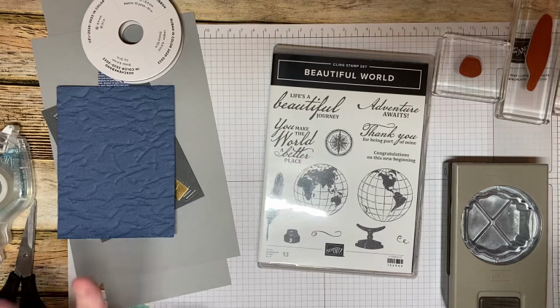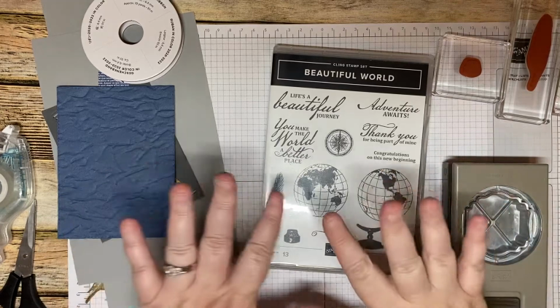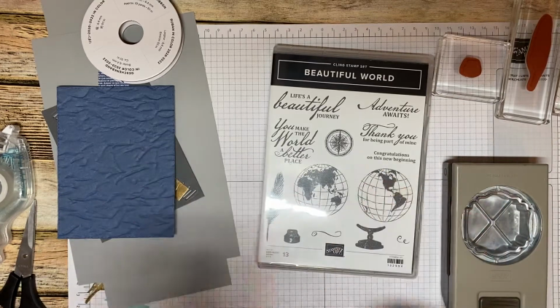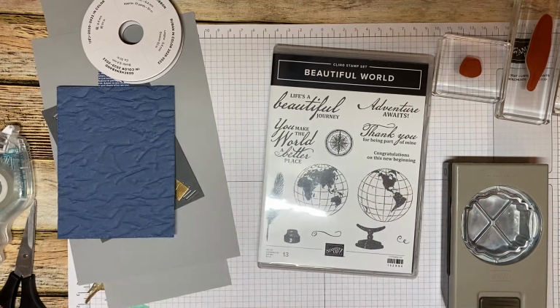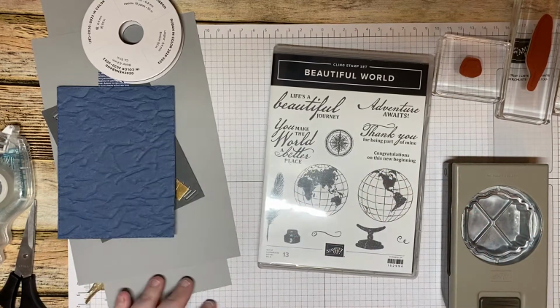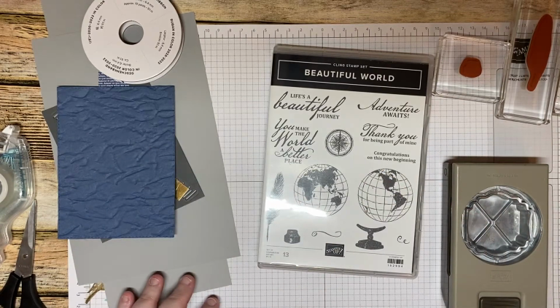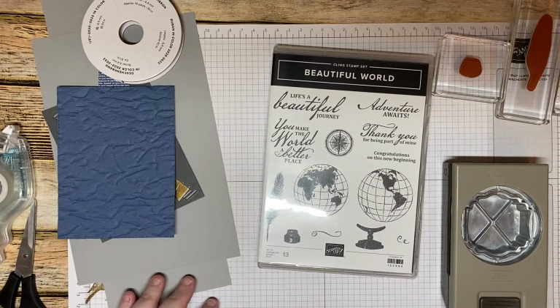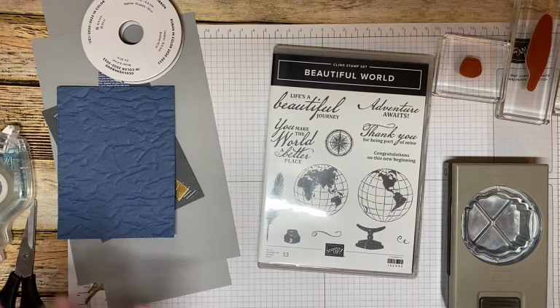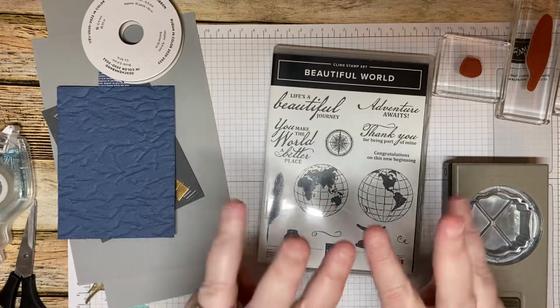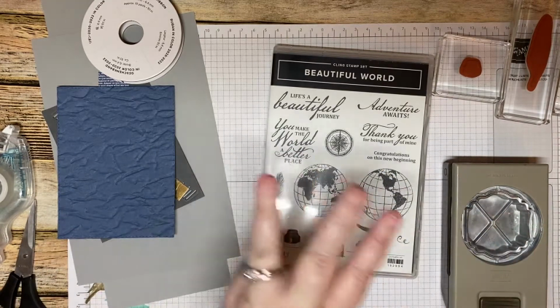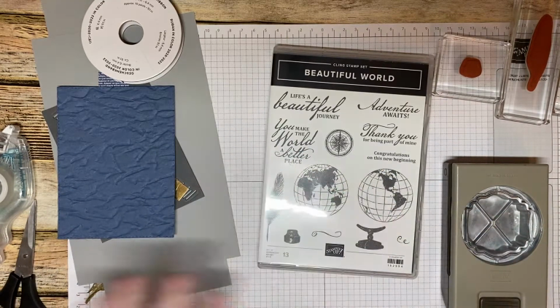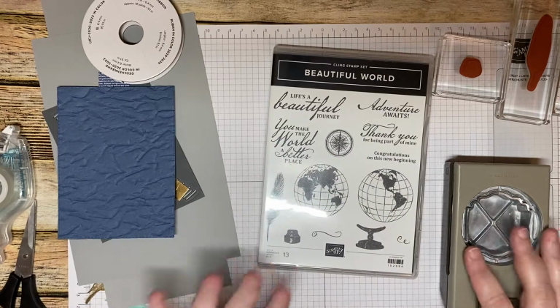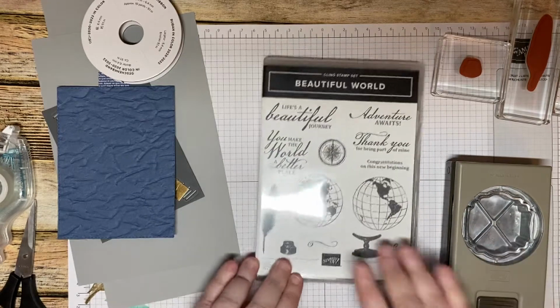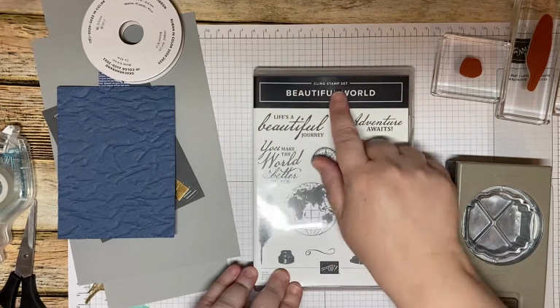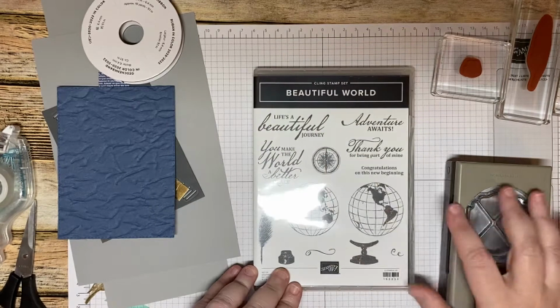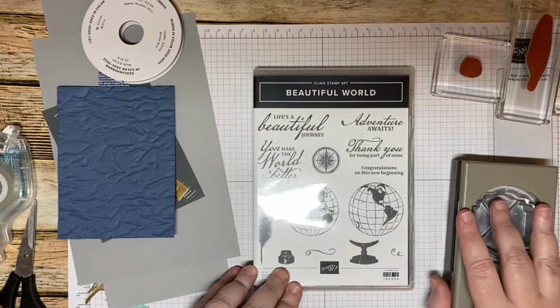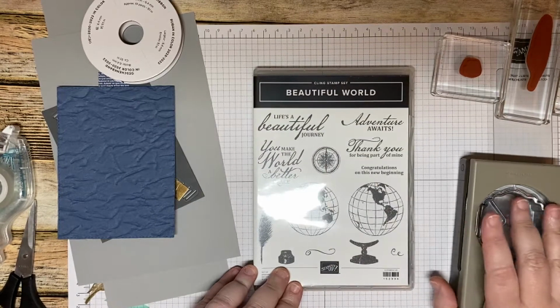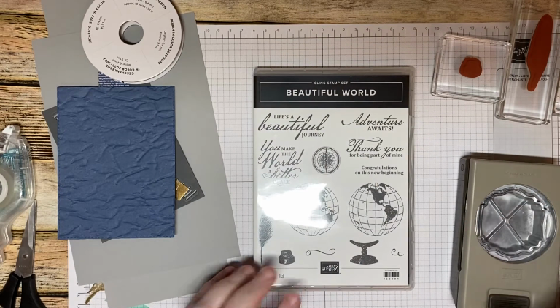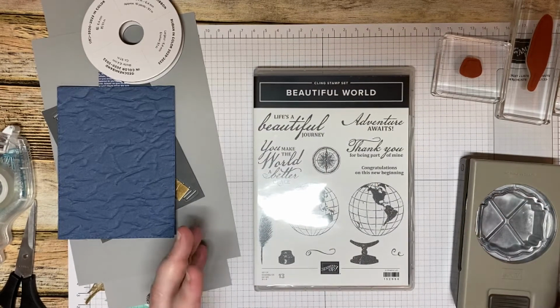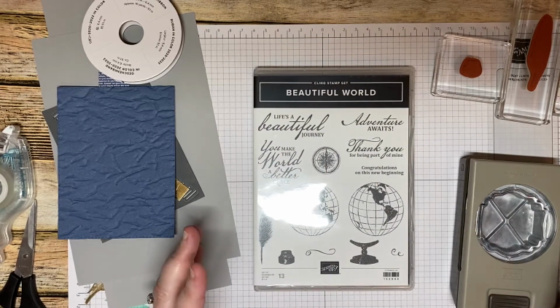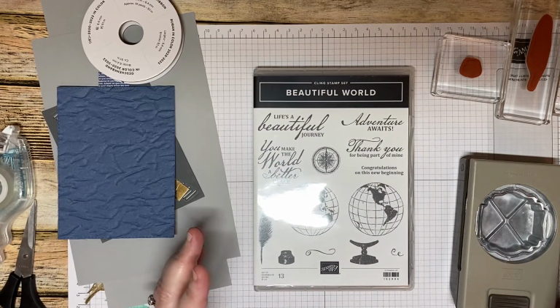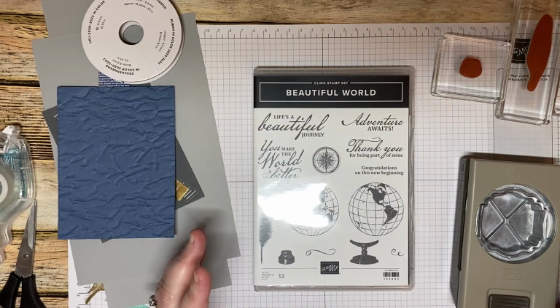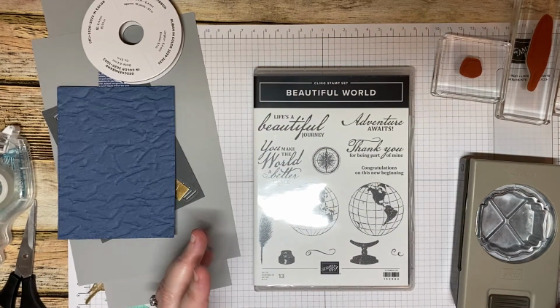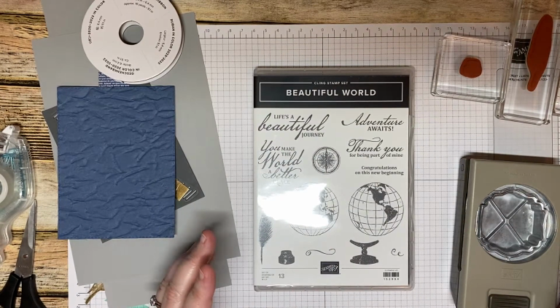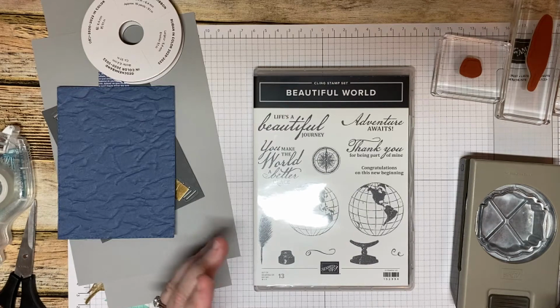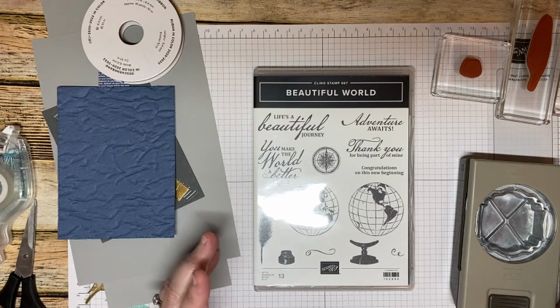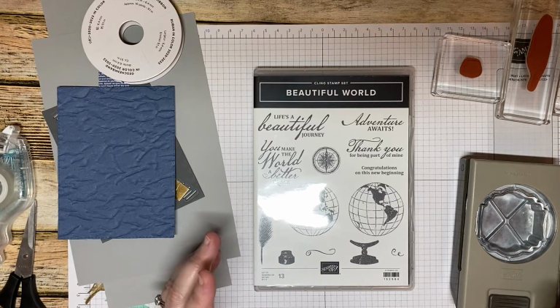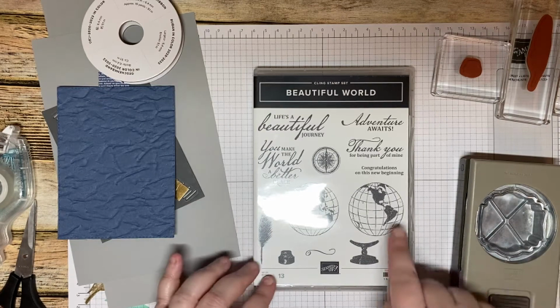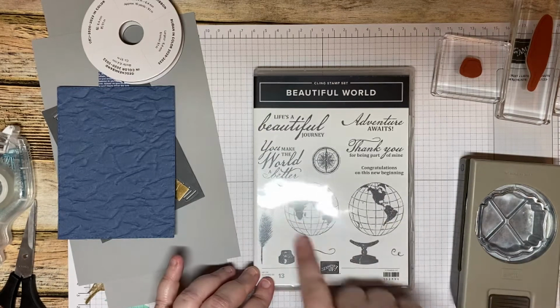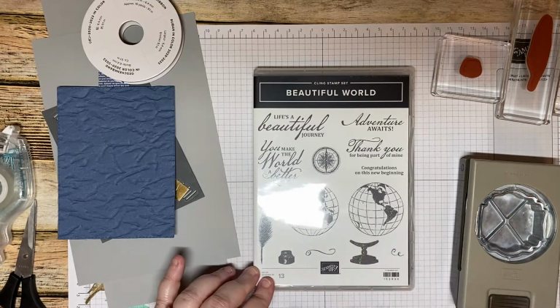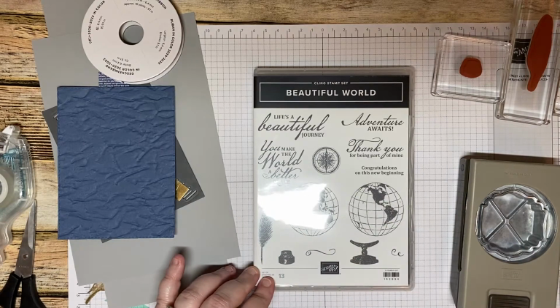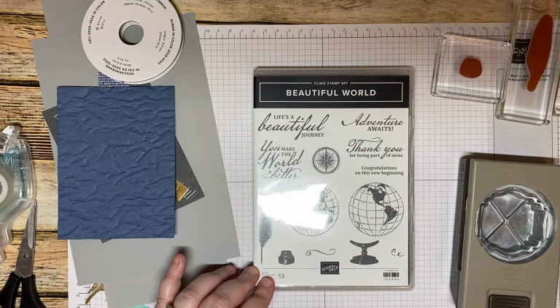Hey everyone, it's Amy with Simply Elizabeth Crafts and here is project number three. We're going to be using the Beautiful World stamp set. It's World Card Making Day, so why not use the world, right?